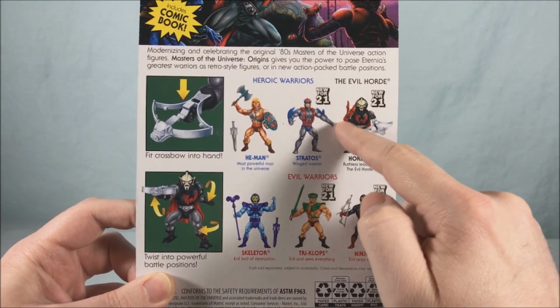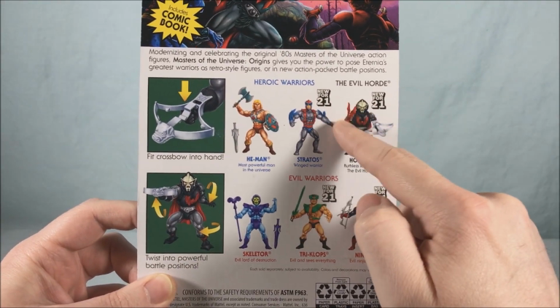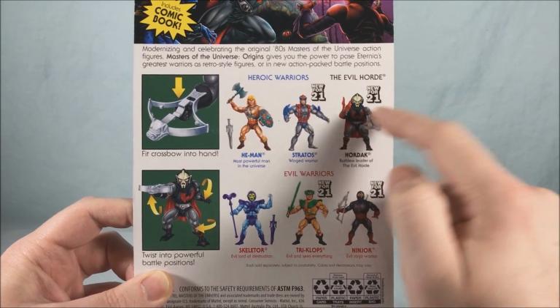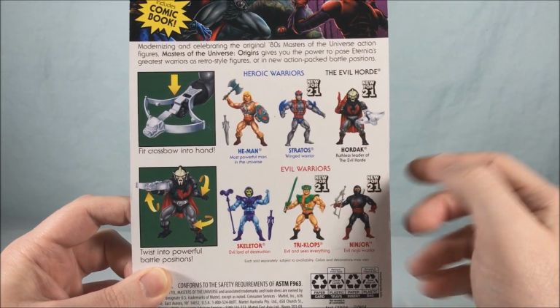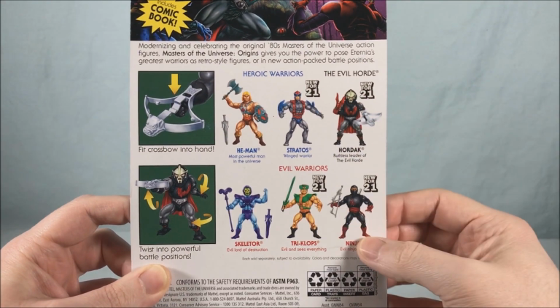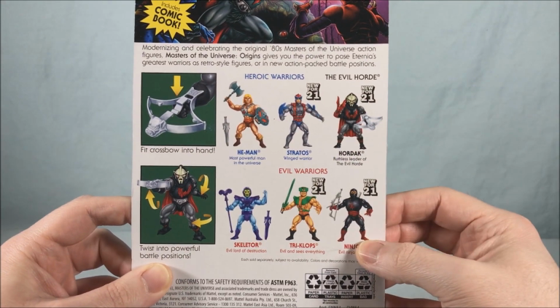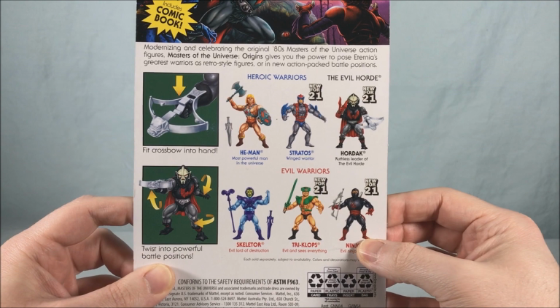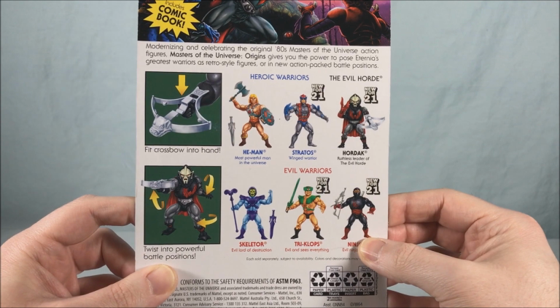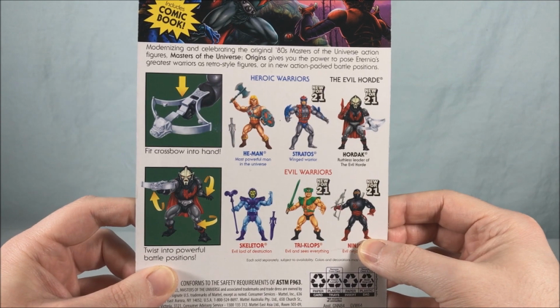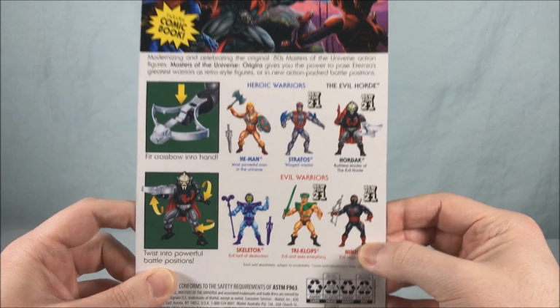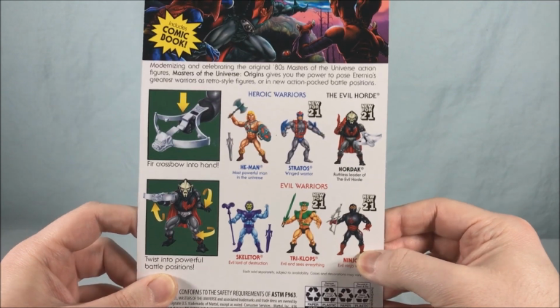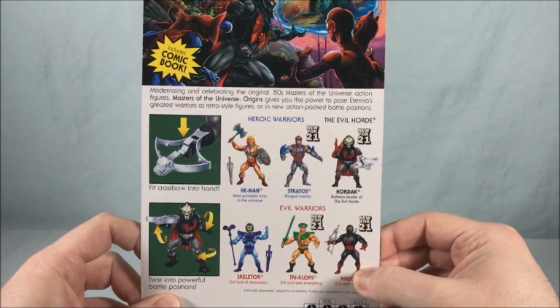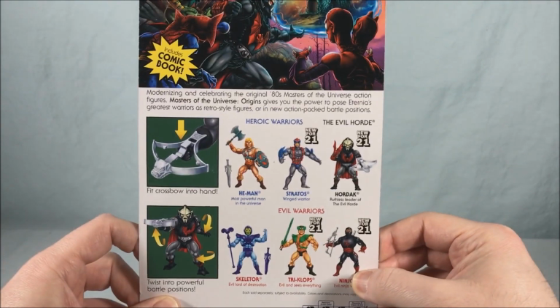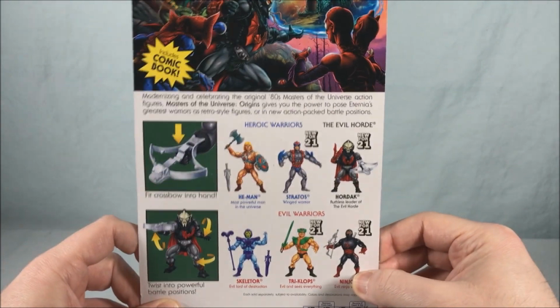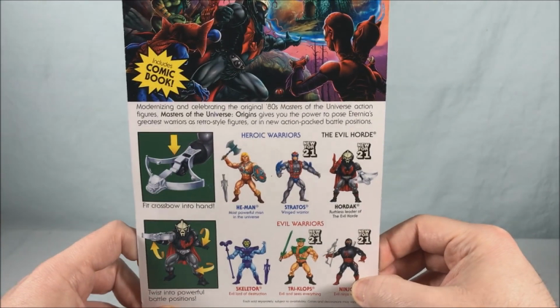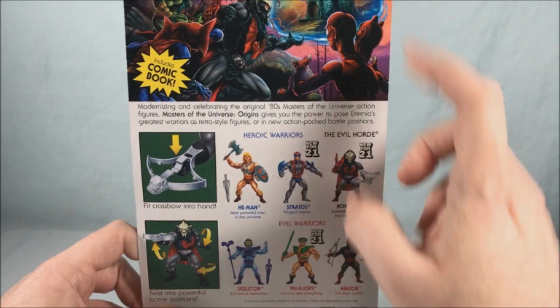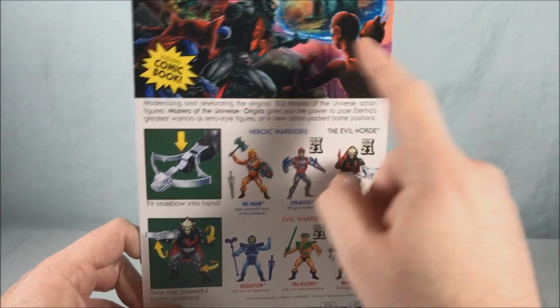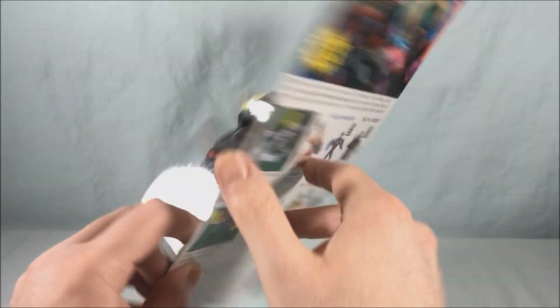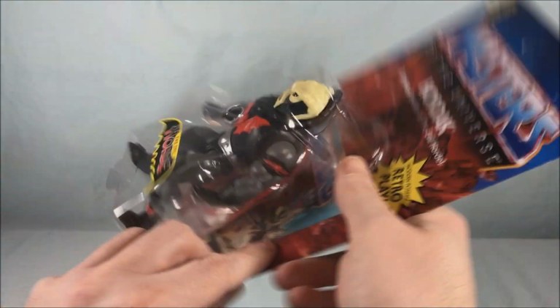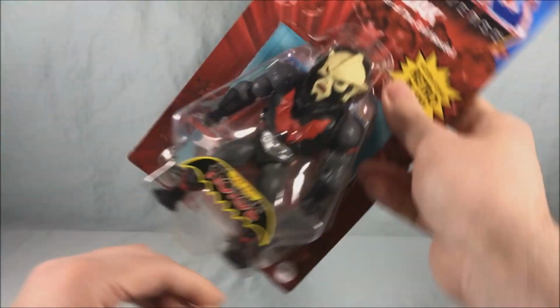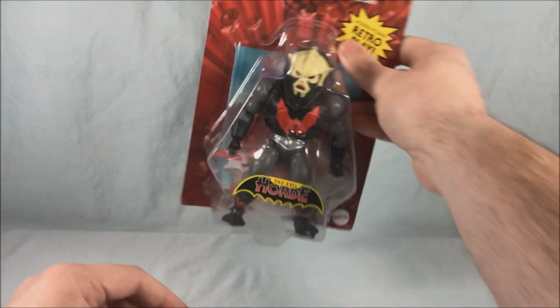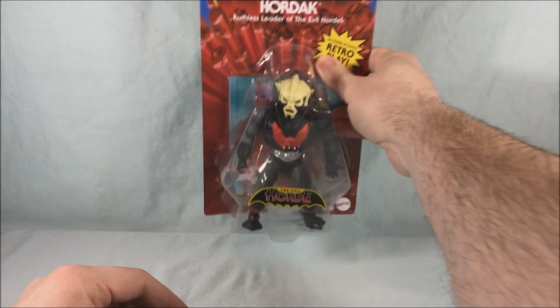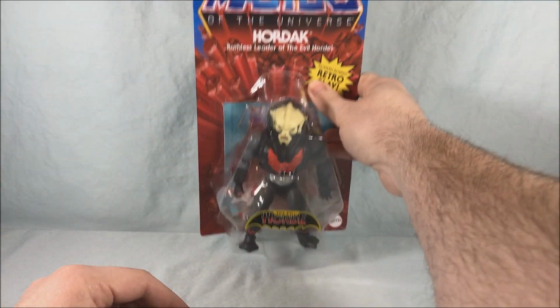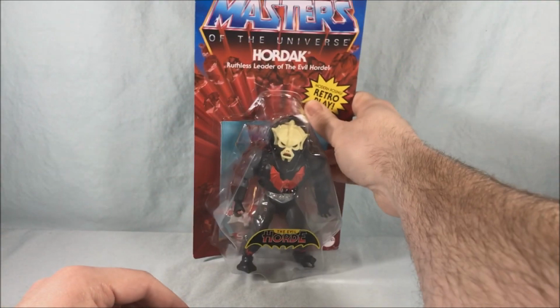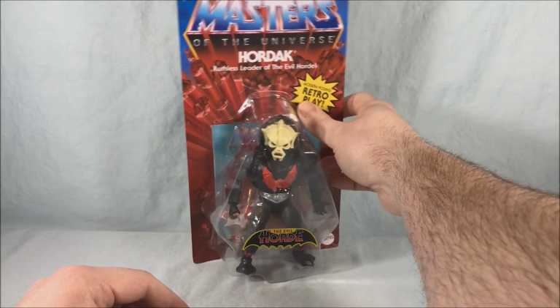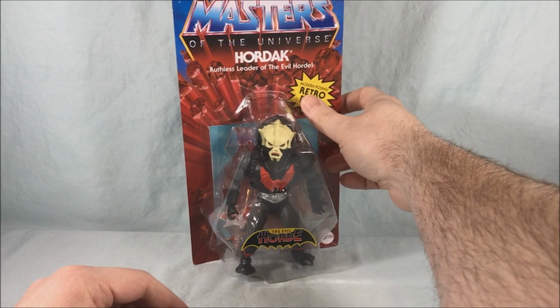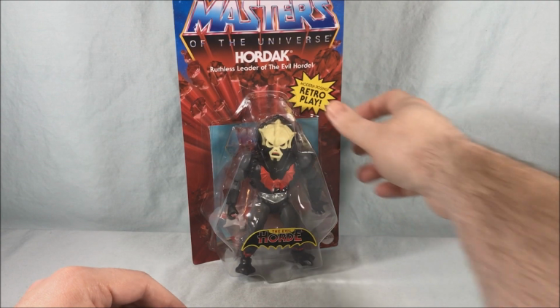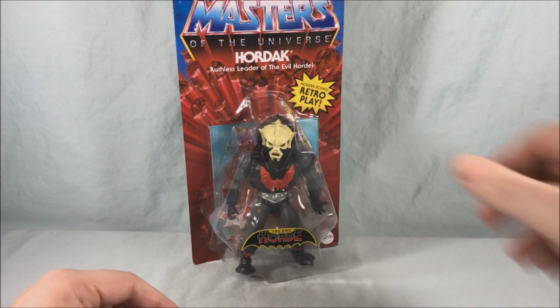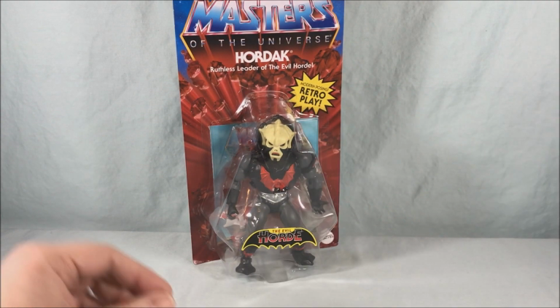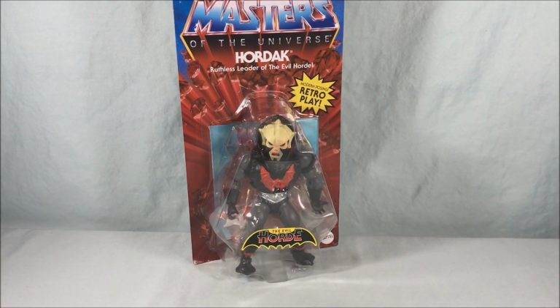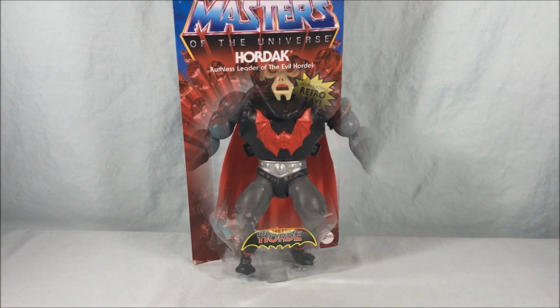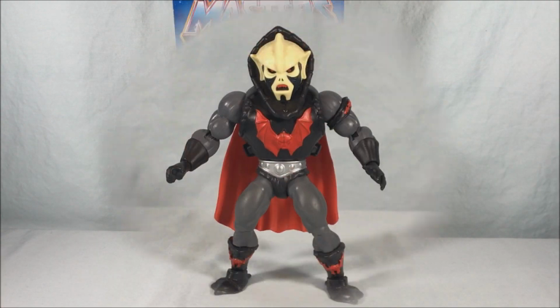He has his crossbow and then it just shows off his poseability. He's also got a cape and a bat that perches on his arm. We'll take a look at all that. So pretty cool packaging. Love the artwork here on the back. I'm going to go ahead and get him off the card and we'll take a closer look.